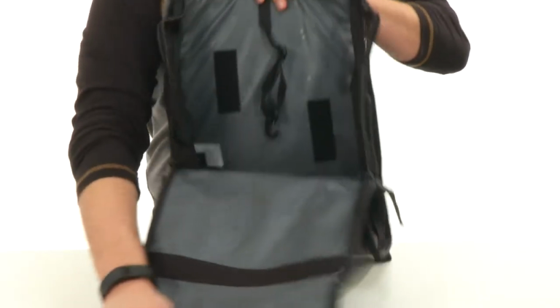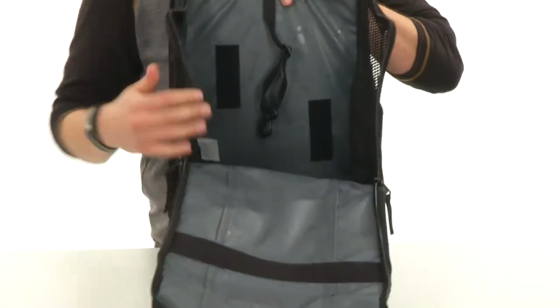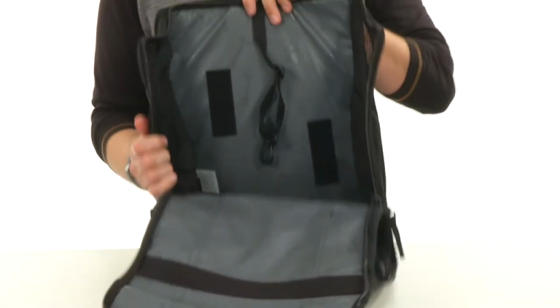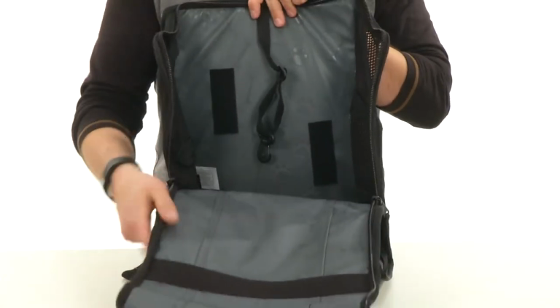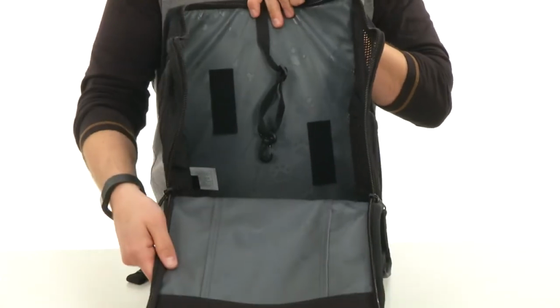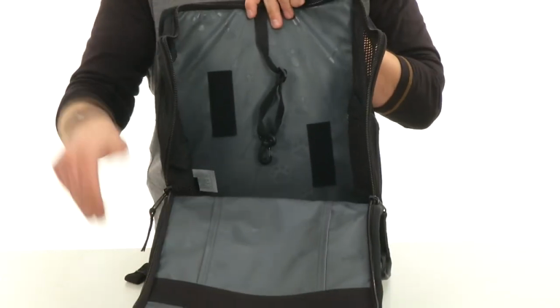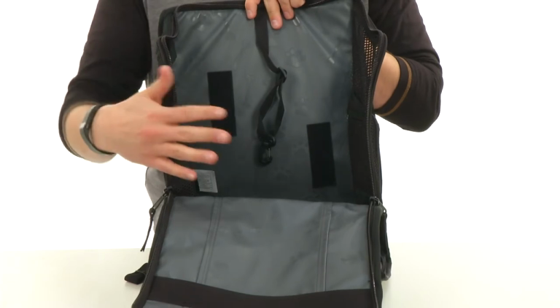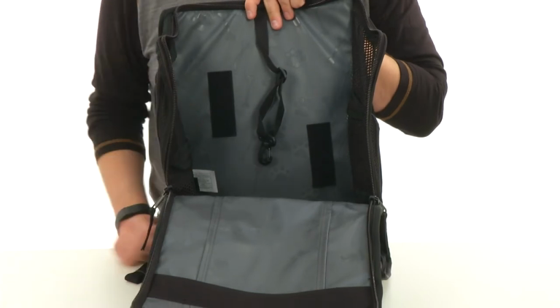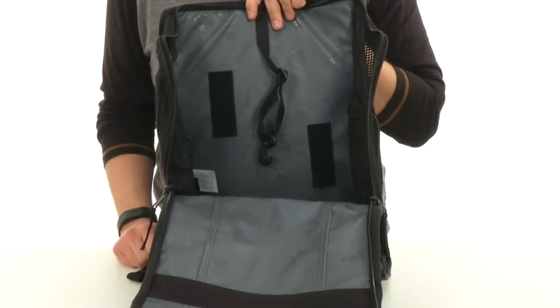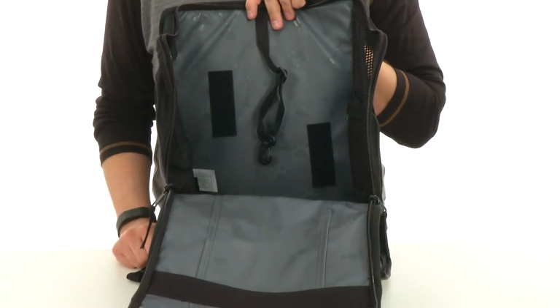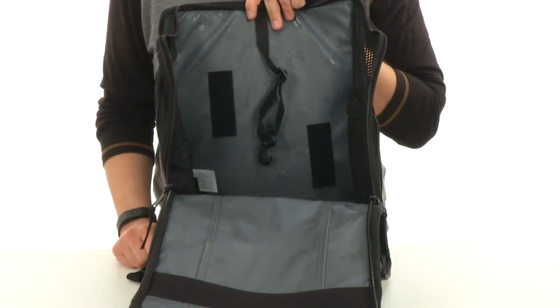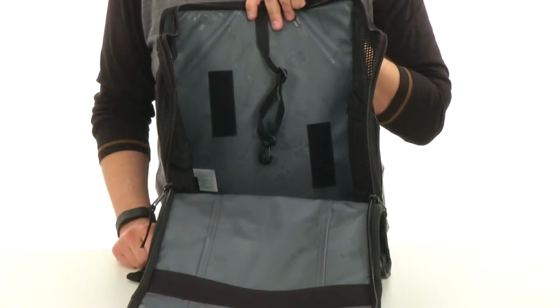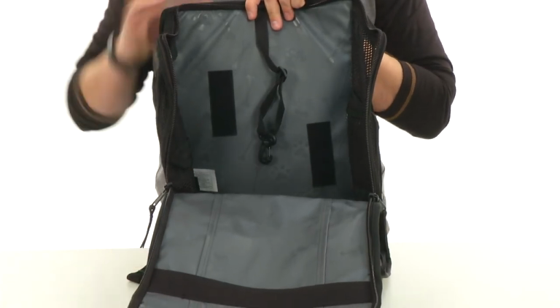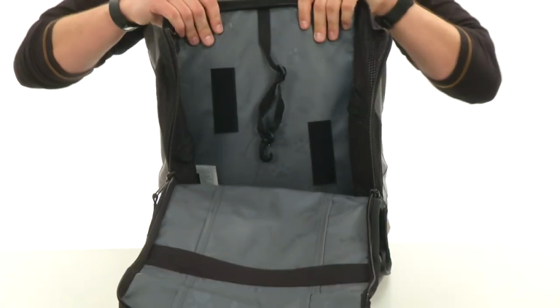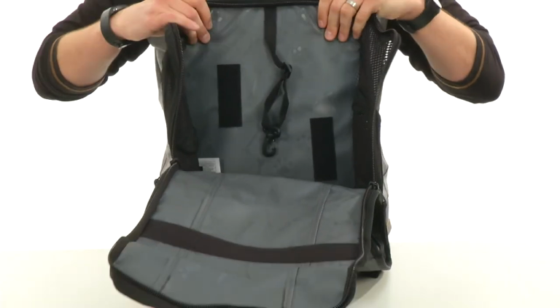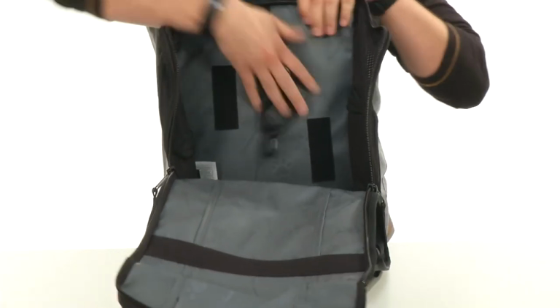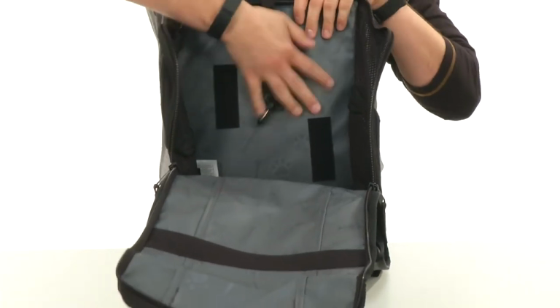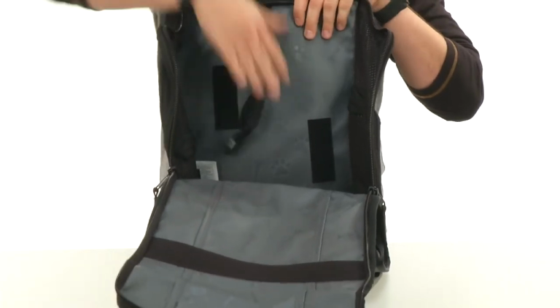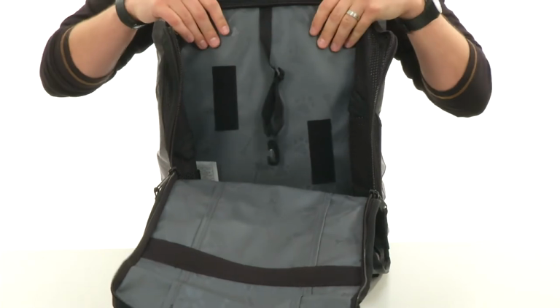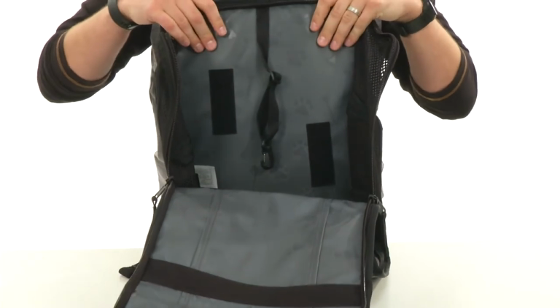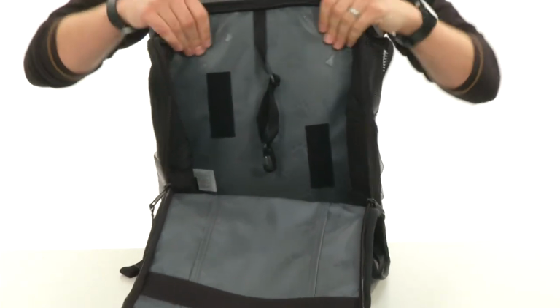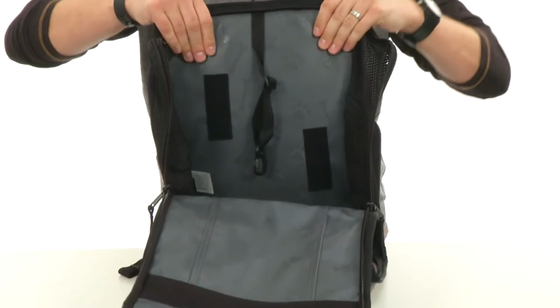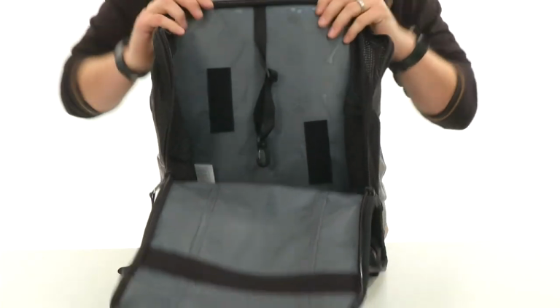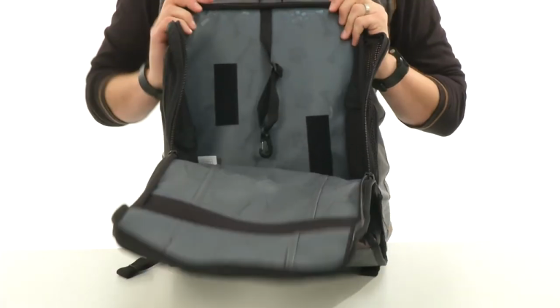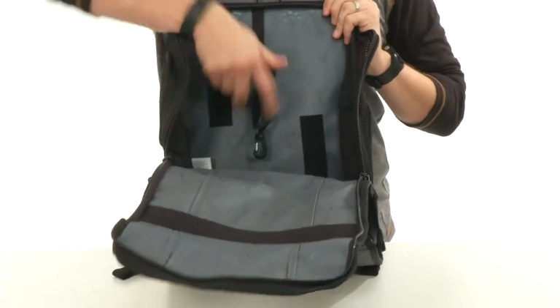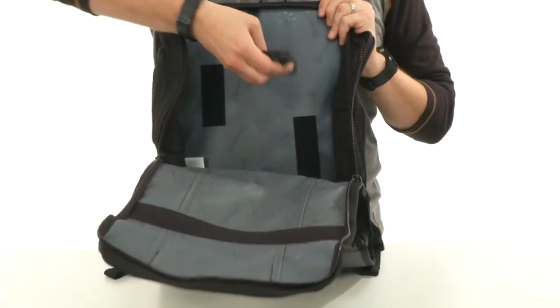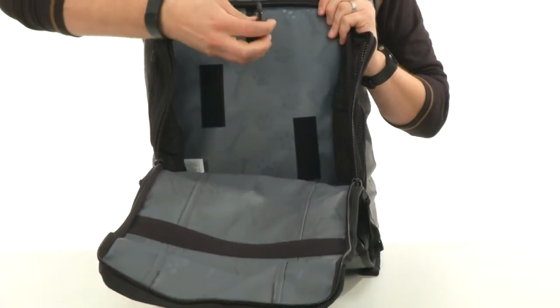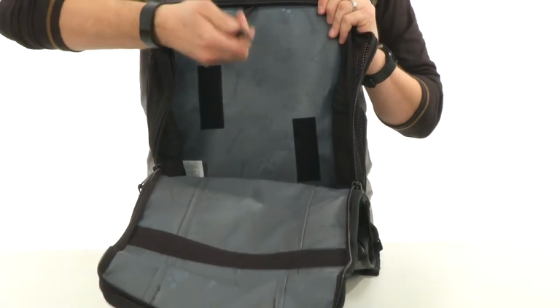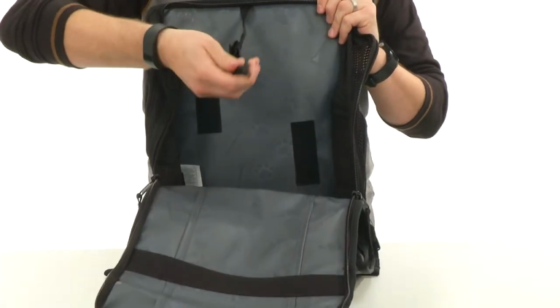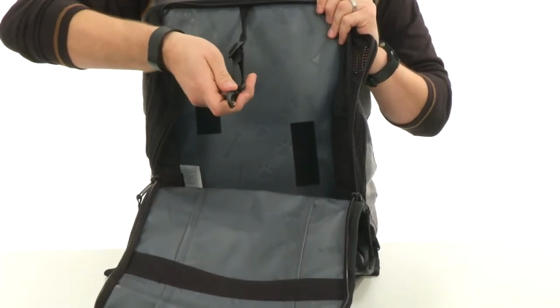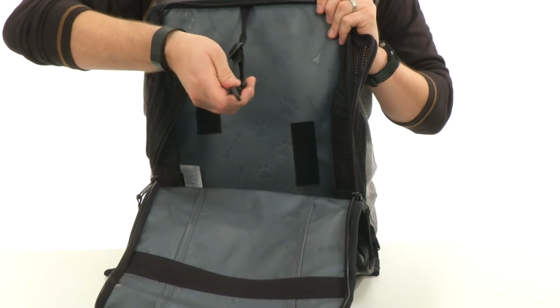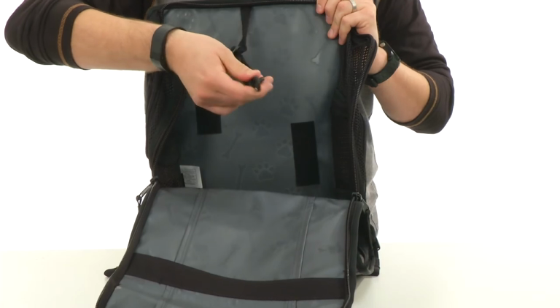Opens up nice and wide to accommodate all different sizes of pets. It's got lots of padding and comfort in there. On the bottom that'll act as the floor, so stay nice and comfortable. Got a little loop right here to hook on to their collar, which is nice.